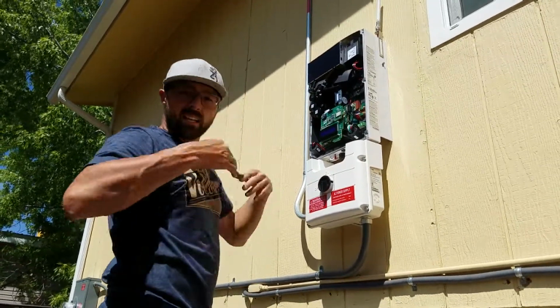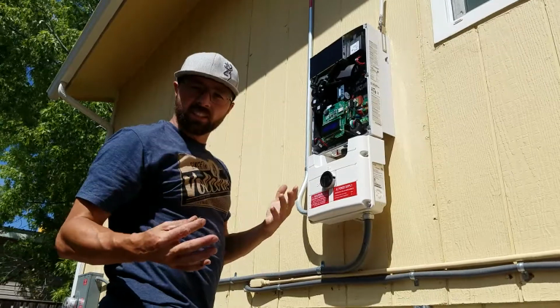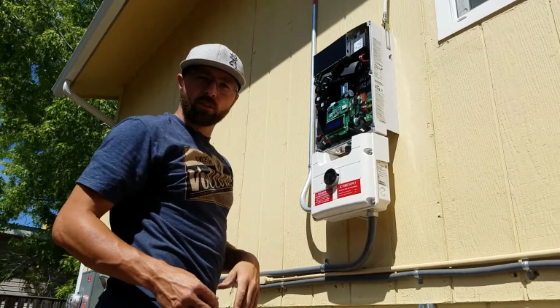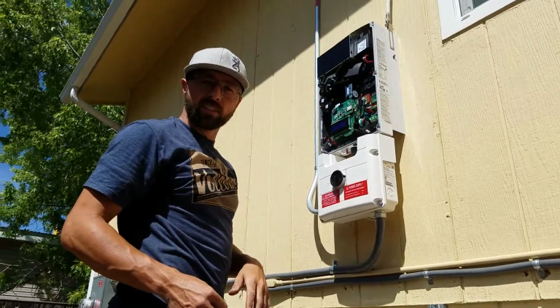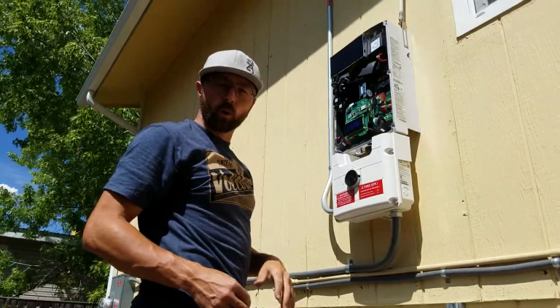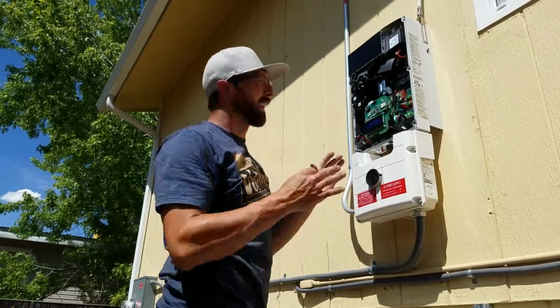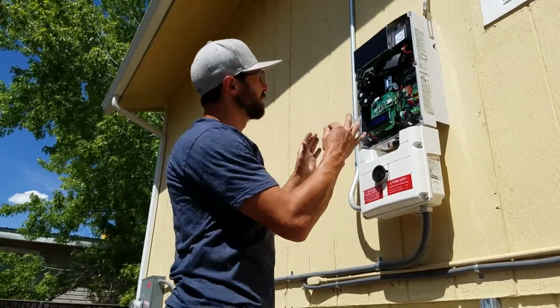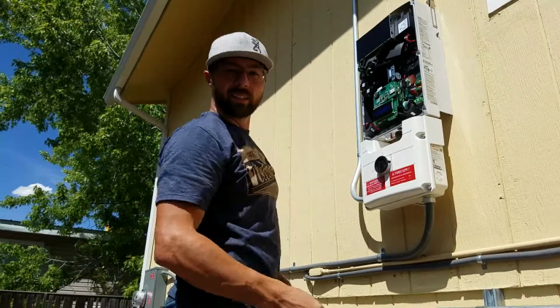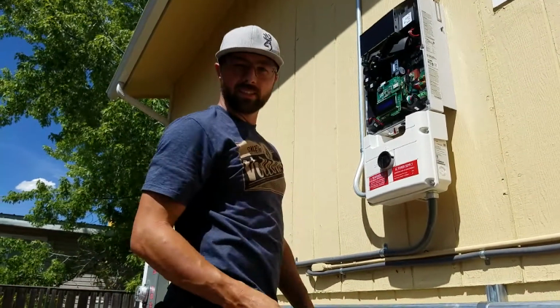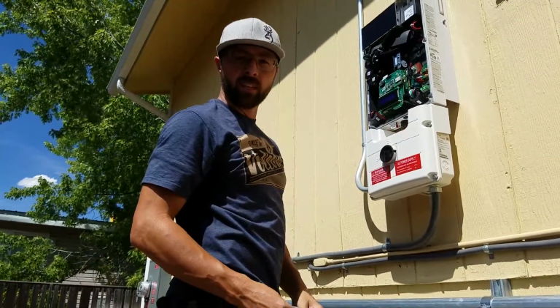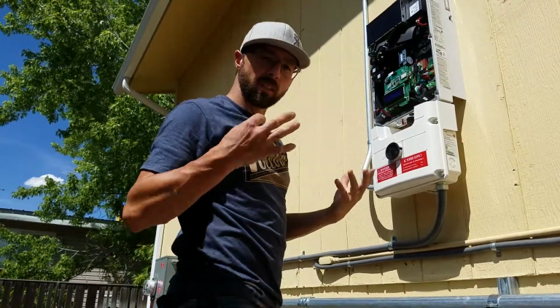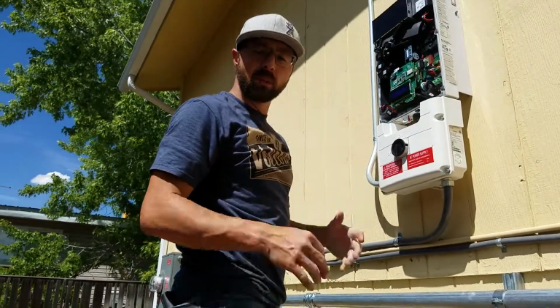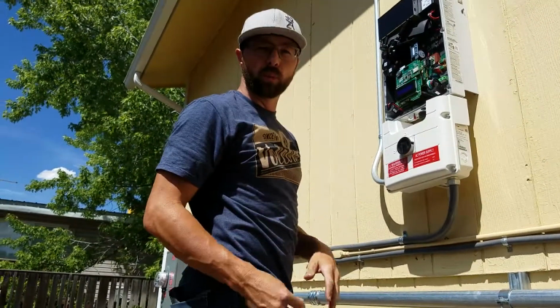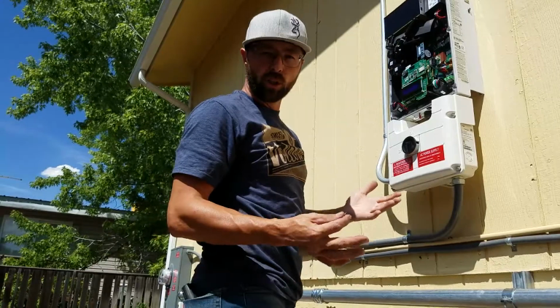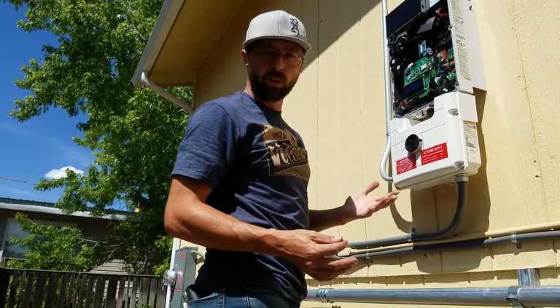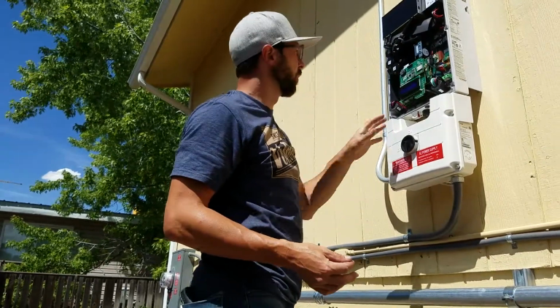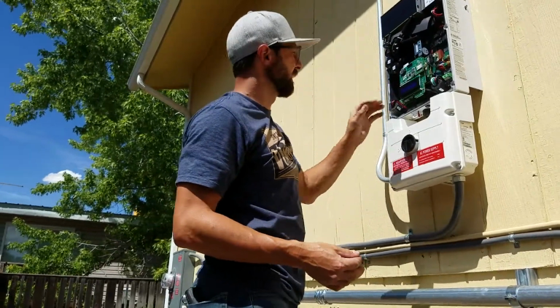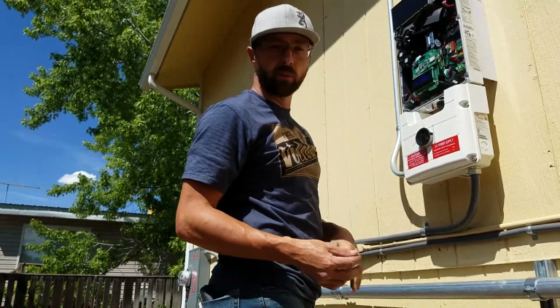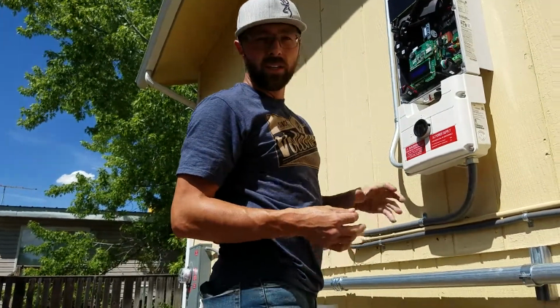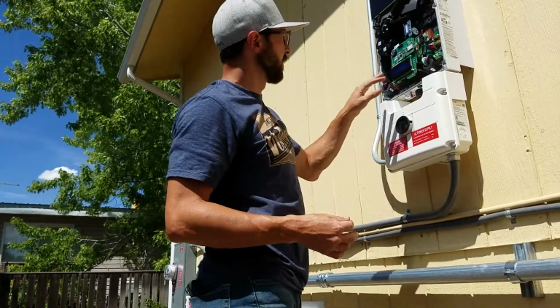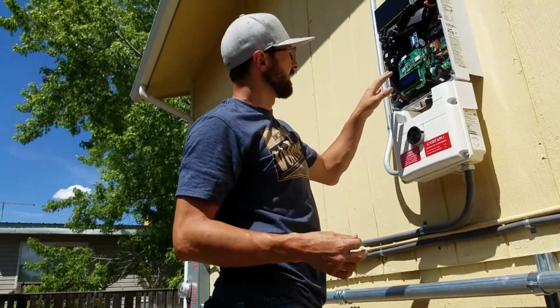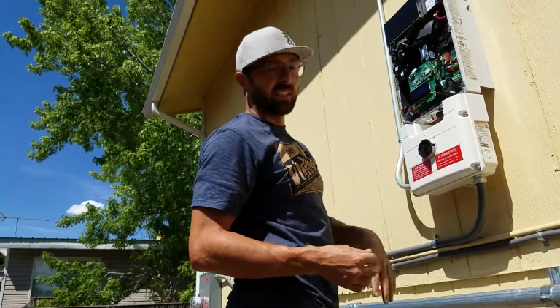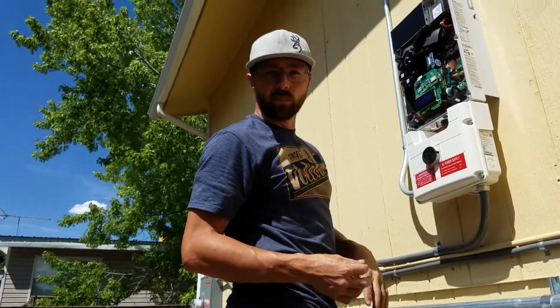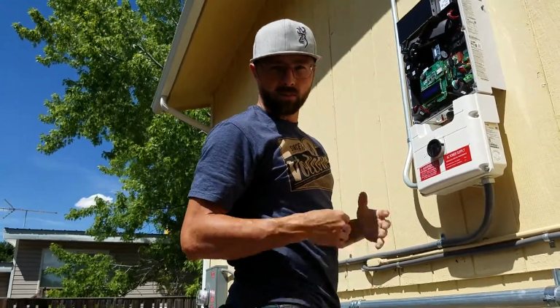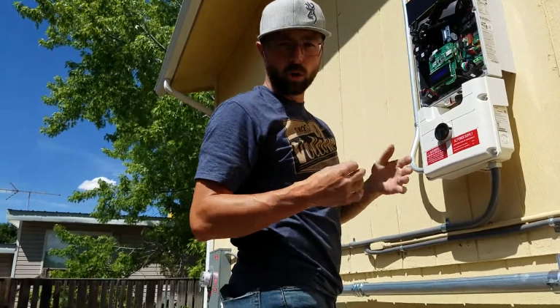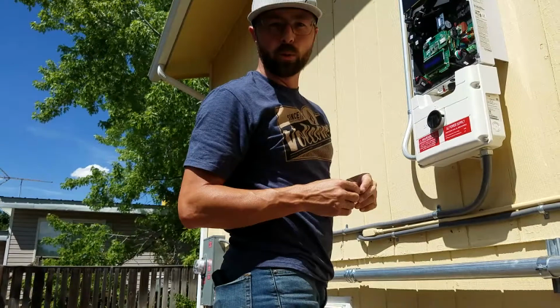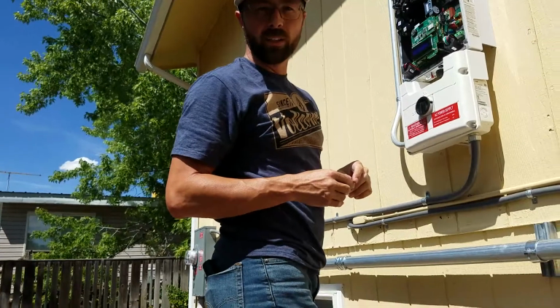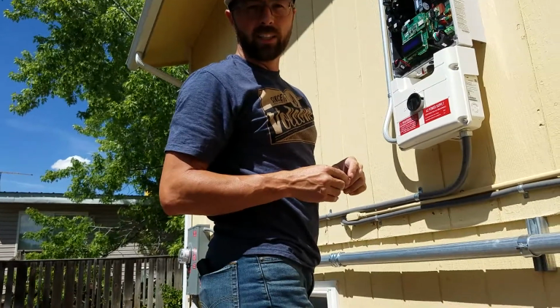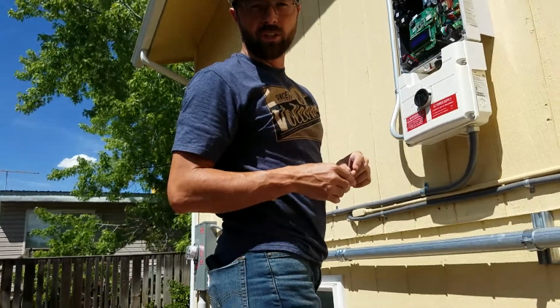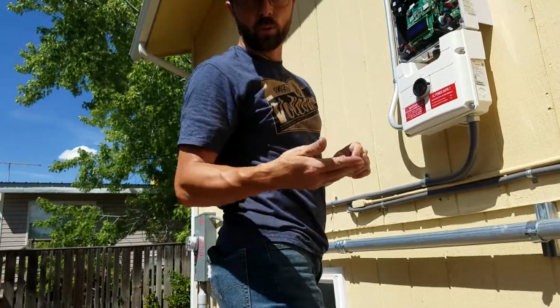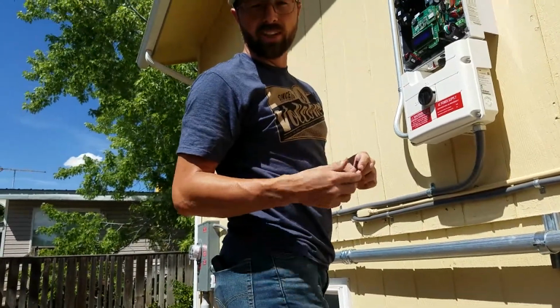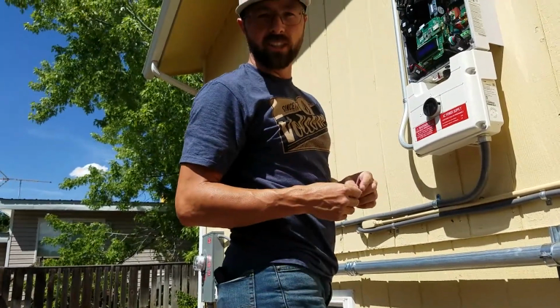And that's going to take a few minutes, and it's going to go through and upgrade the system. In the meantime, you can put the cover on if you want to, or you can leave this open so that you can use the easier buttons while you go through and change it to the cellular setting.